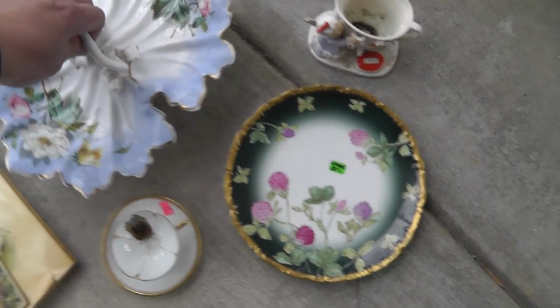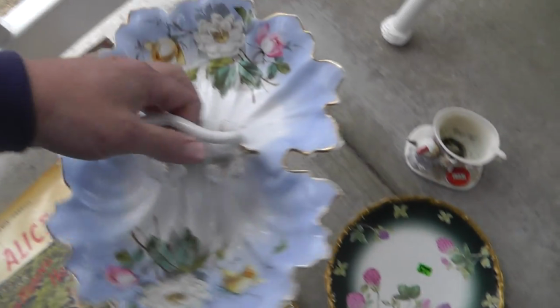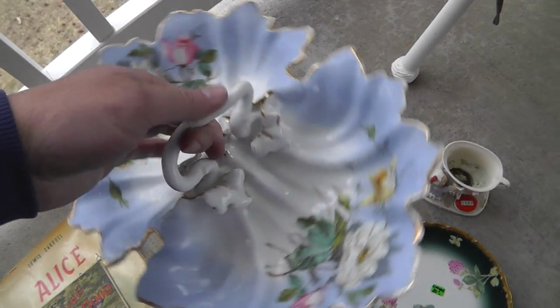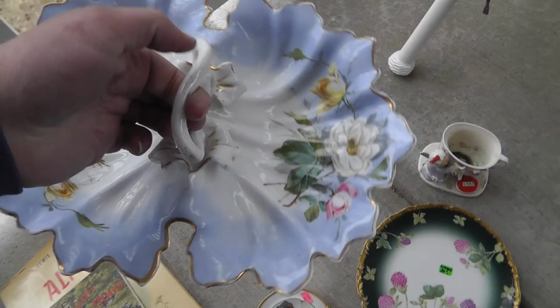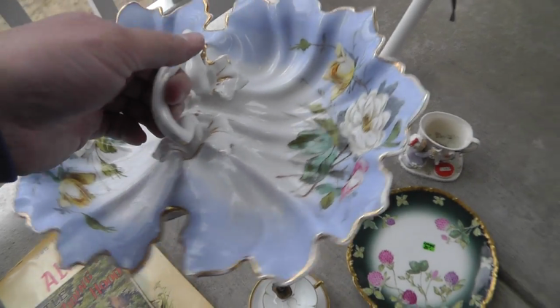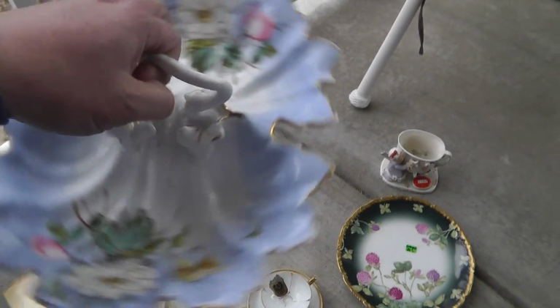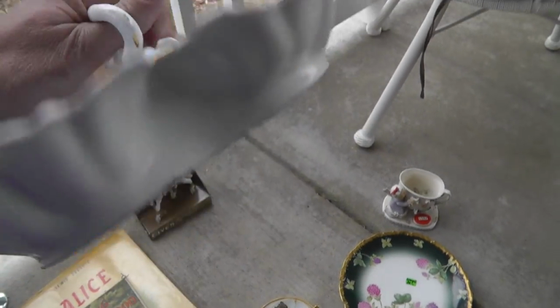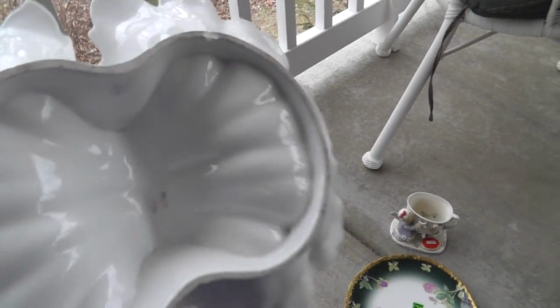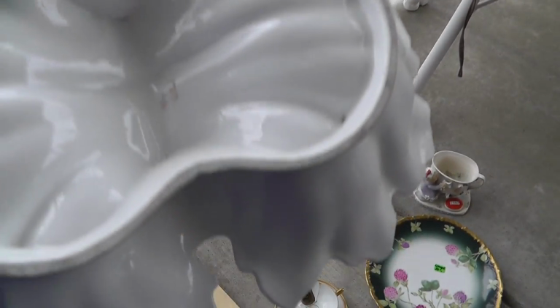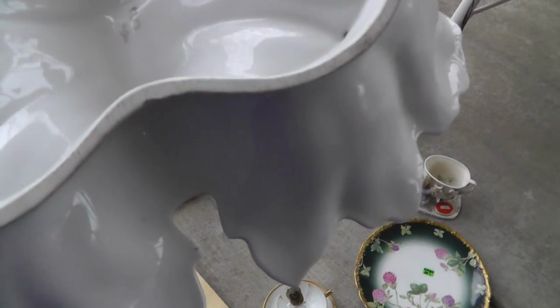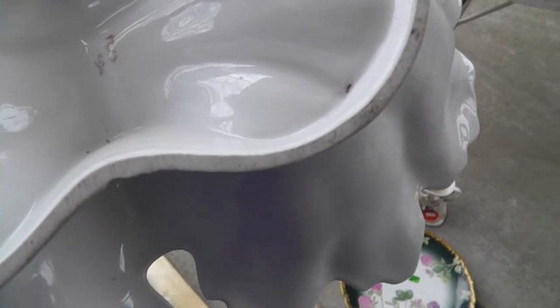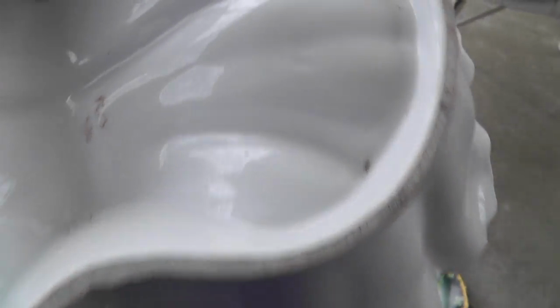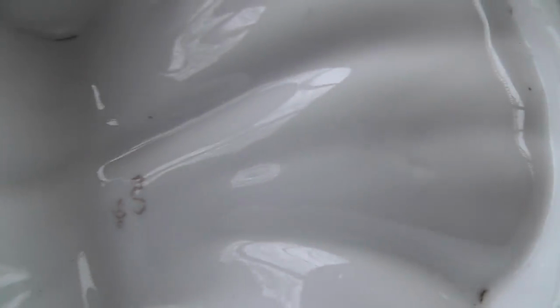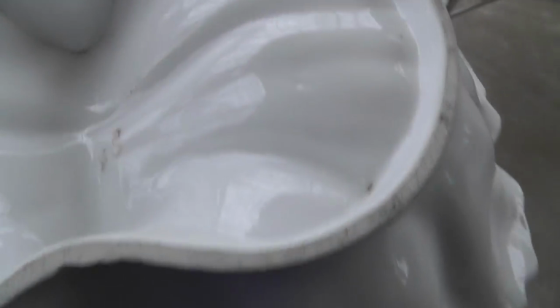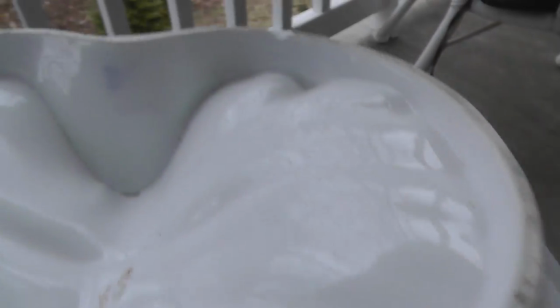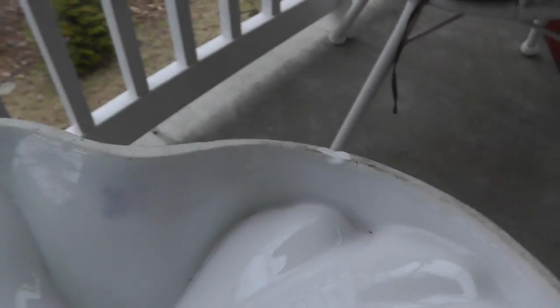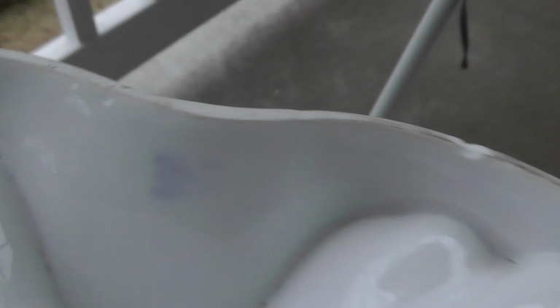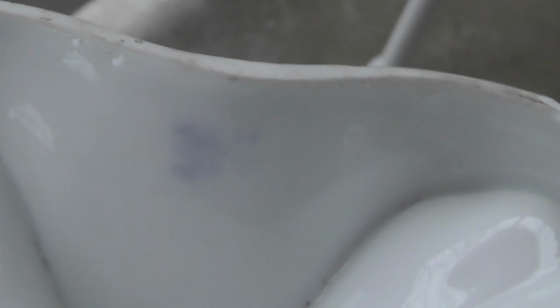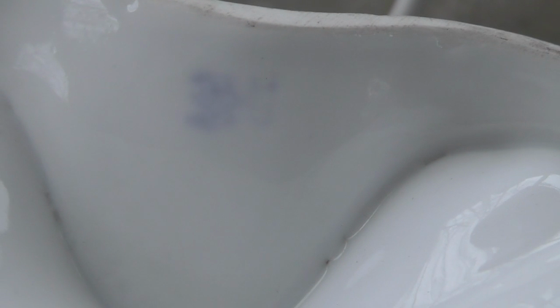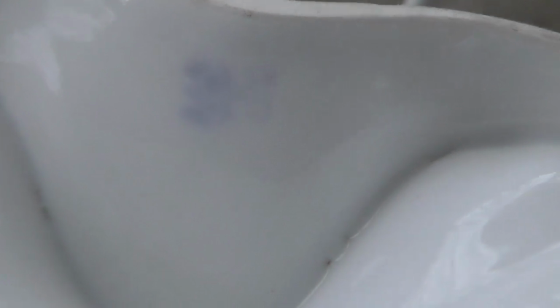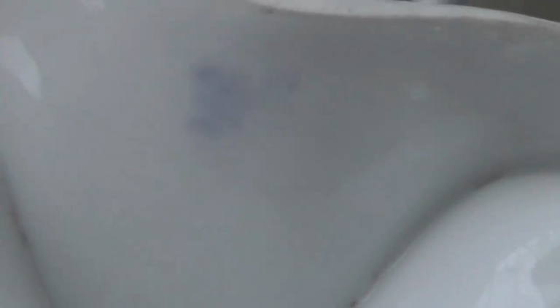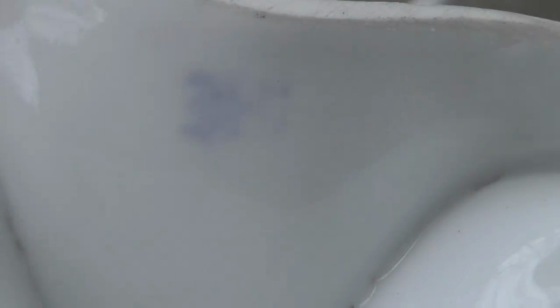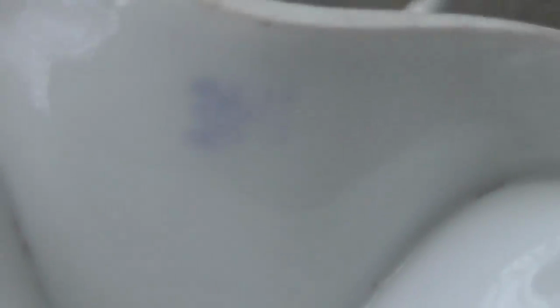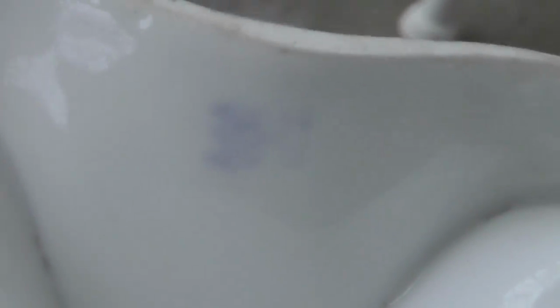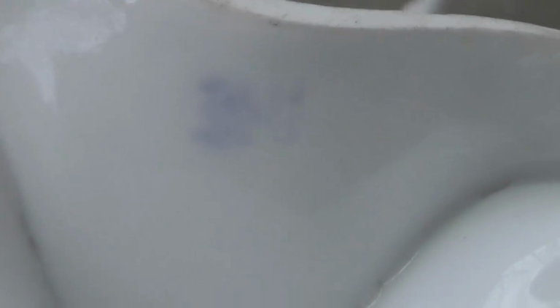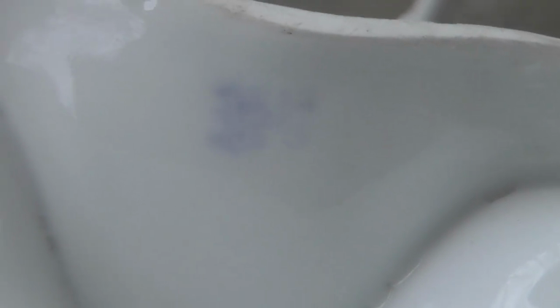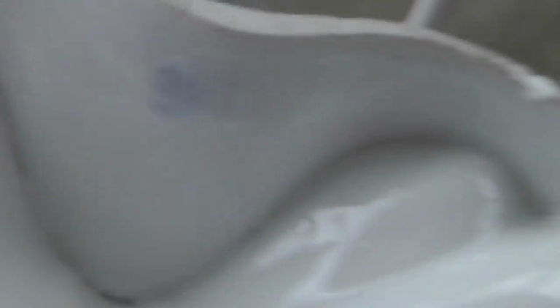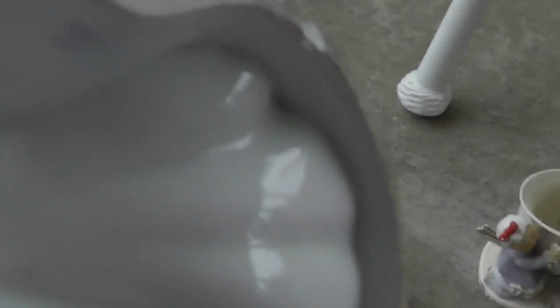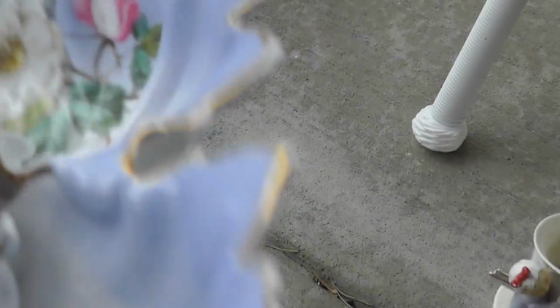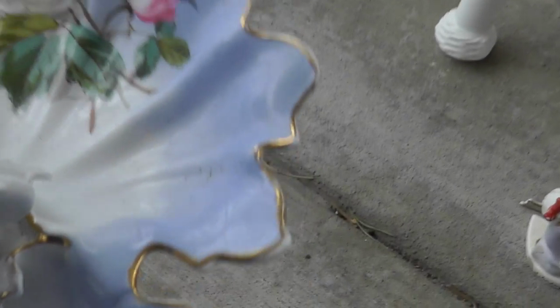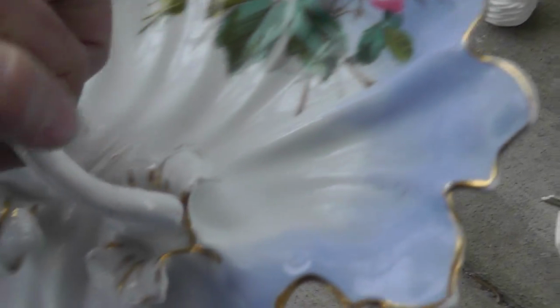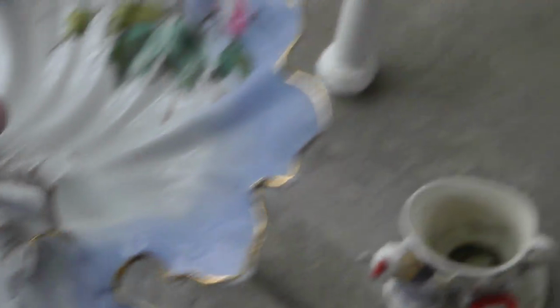Another nice piece of German porcelain. What is the mark? Kind of looks like an eagle or something there. That was $5.